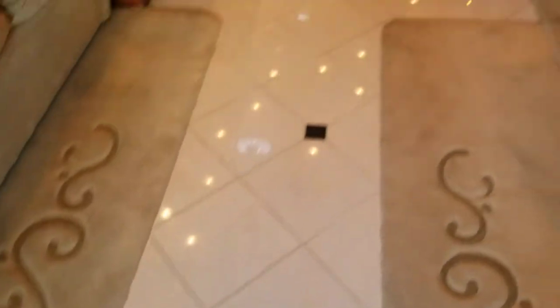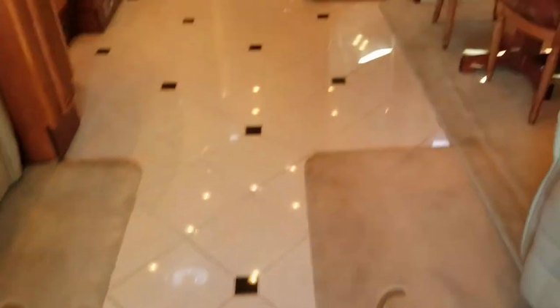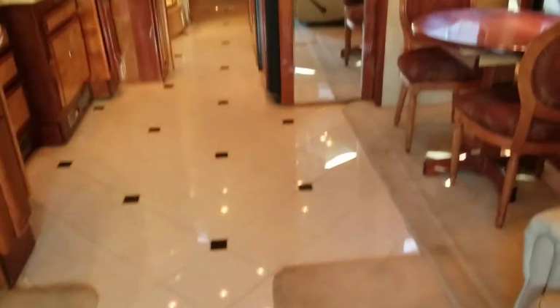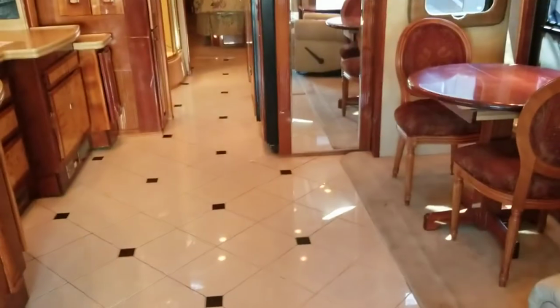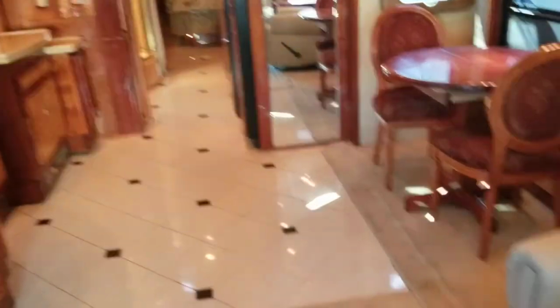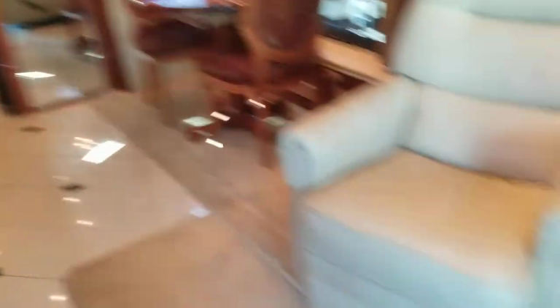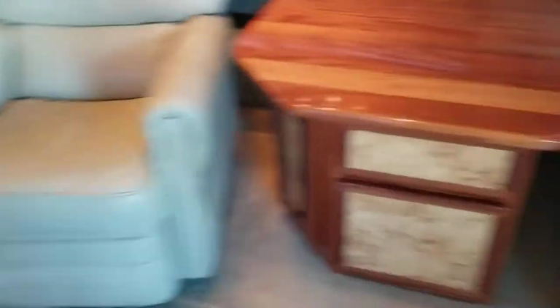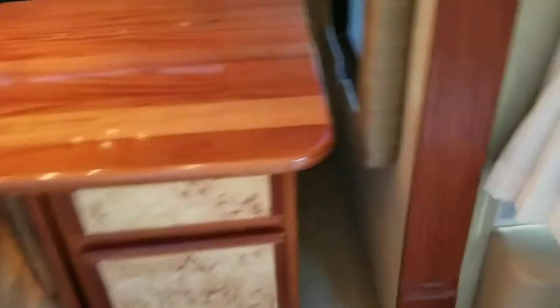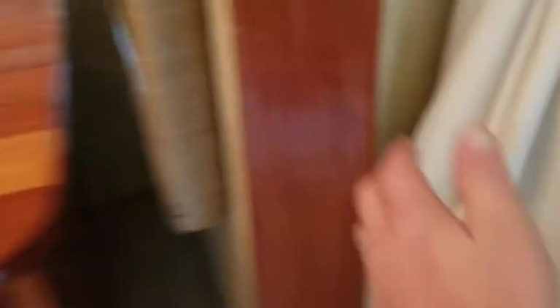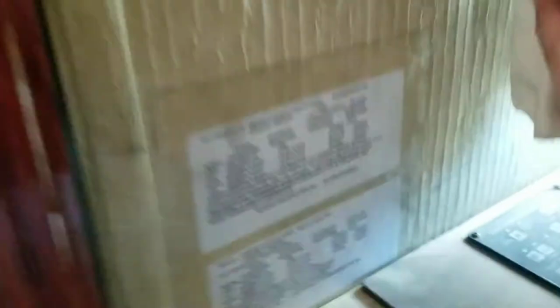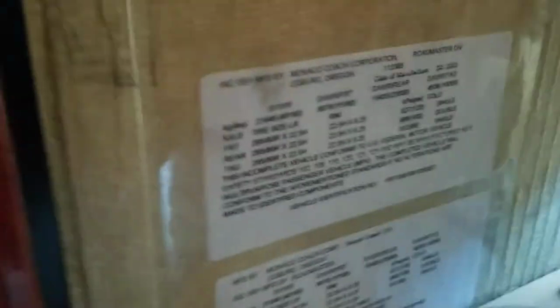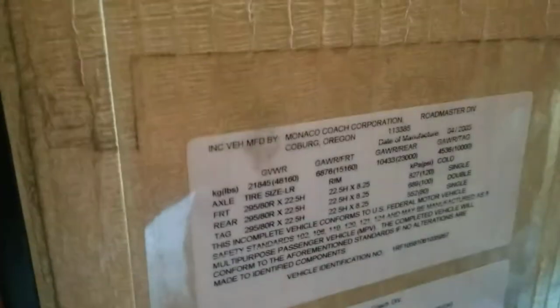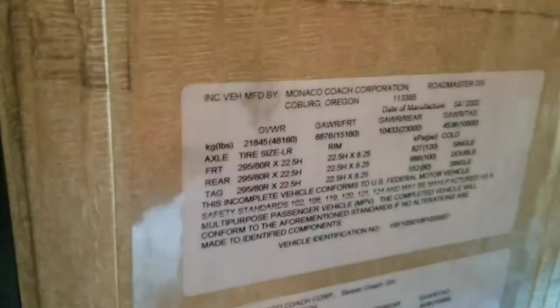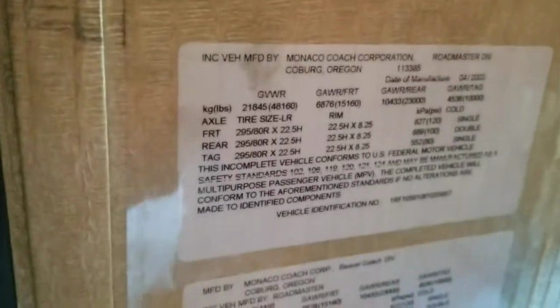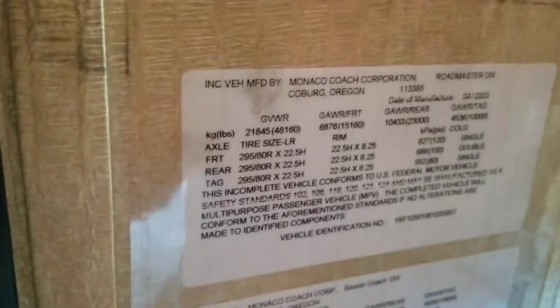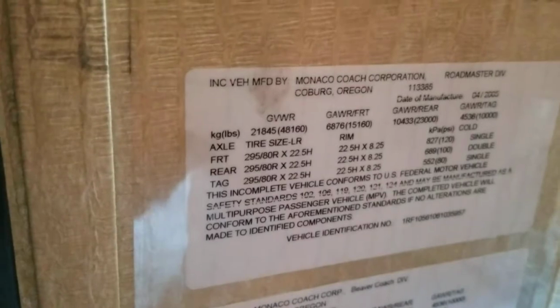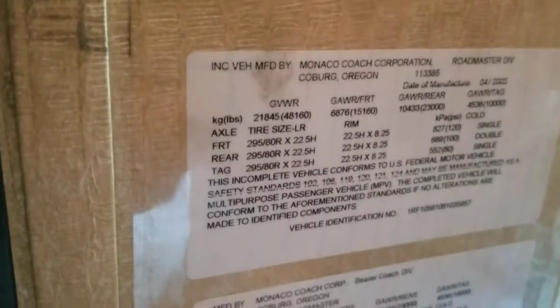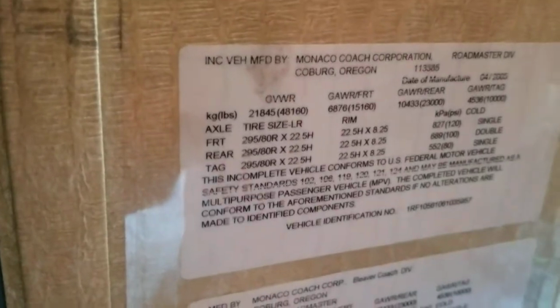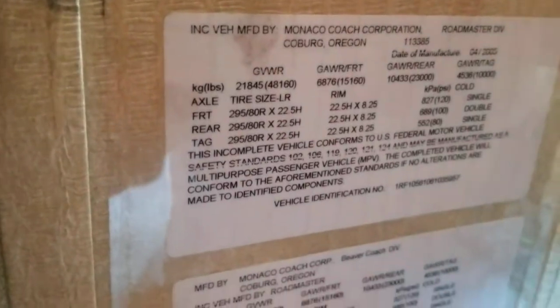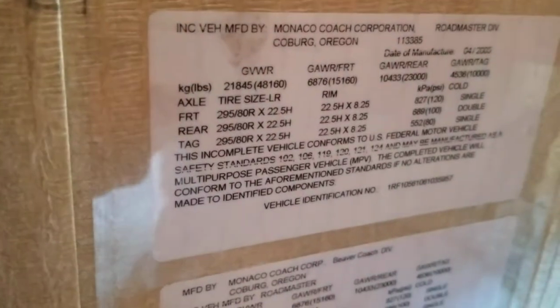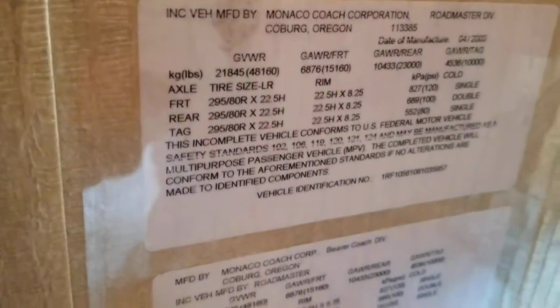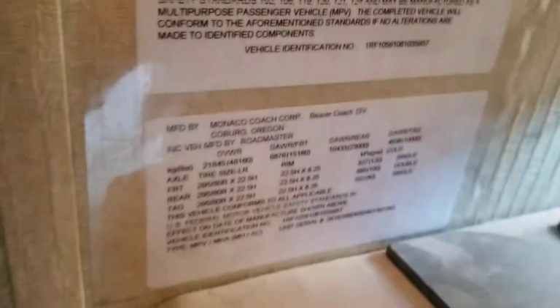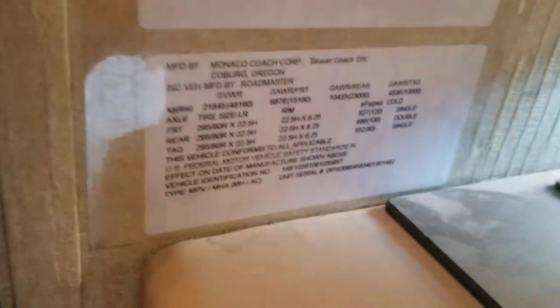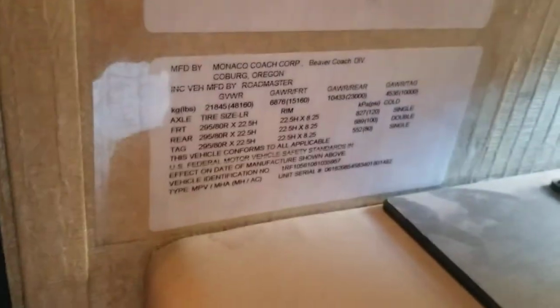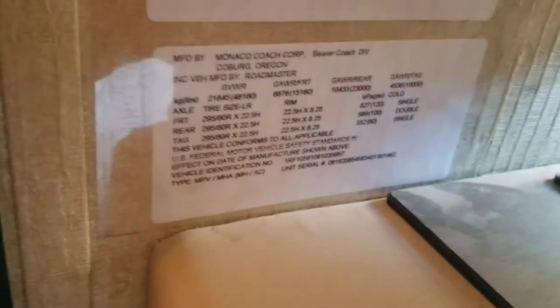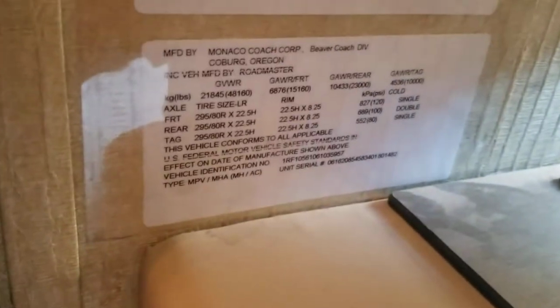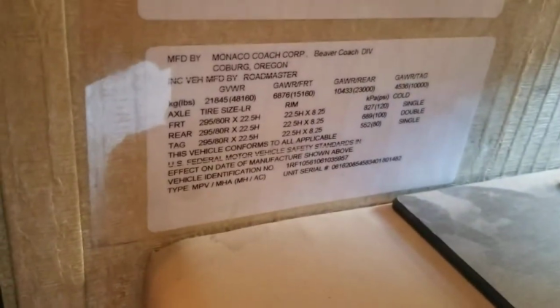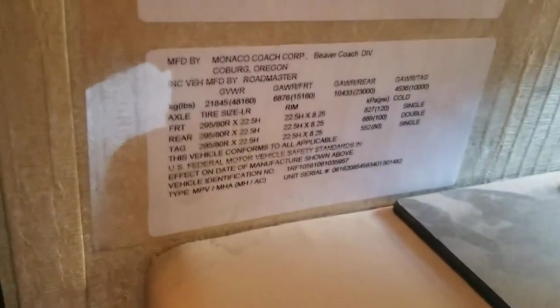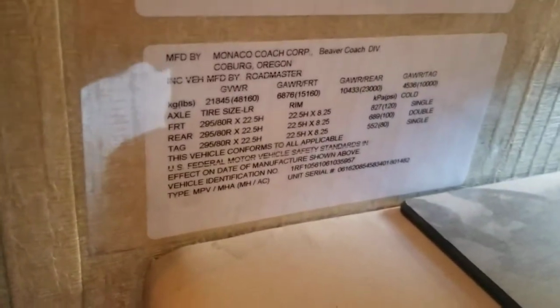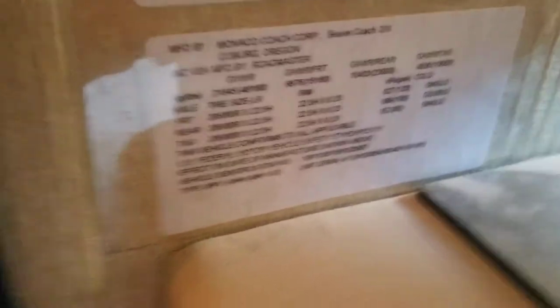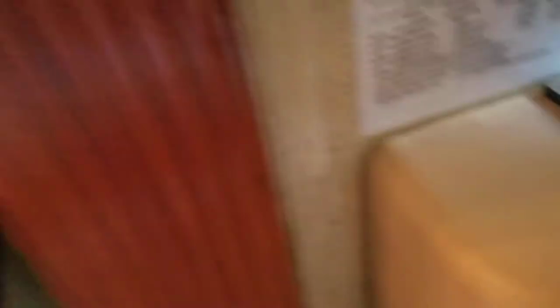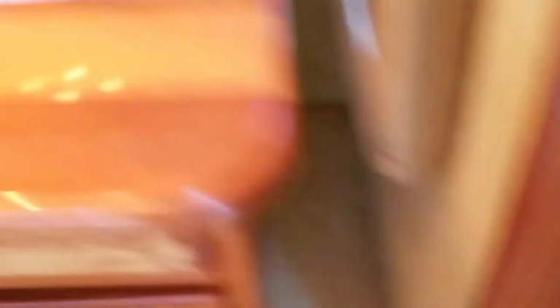This thing is heavy — I don't just mean the weight tag. Let's see — 48,160 gross vehicle weight rating. That's crazy, but that's awesome.